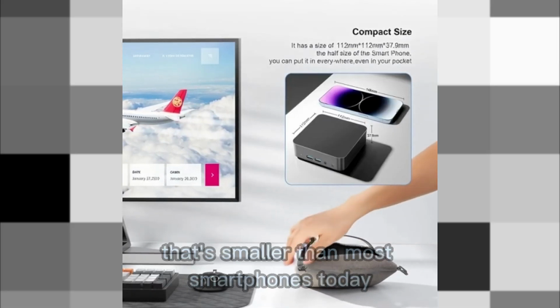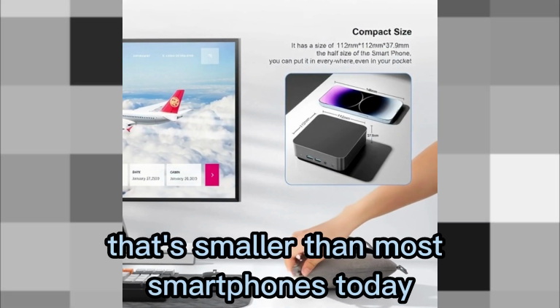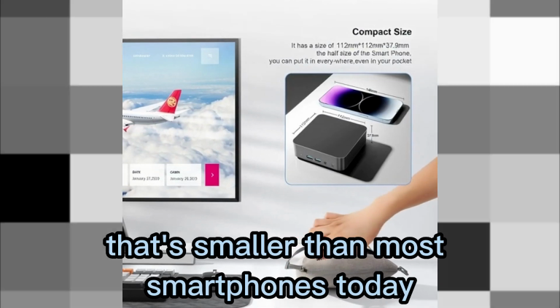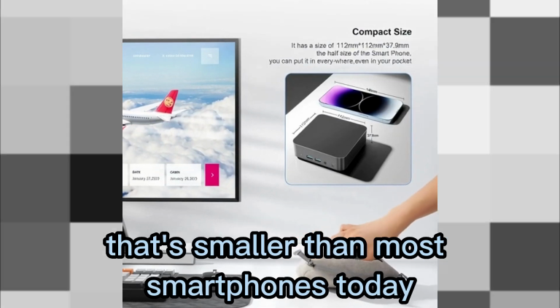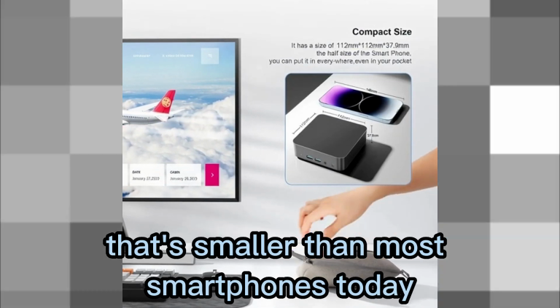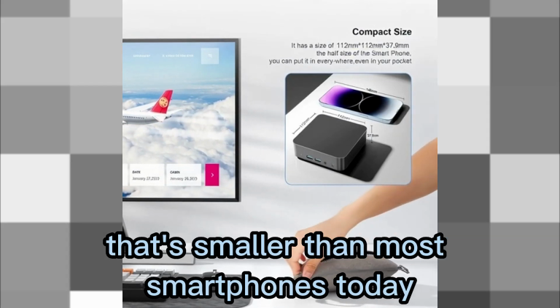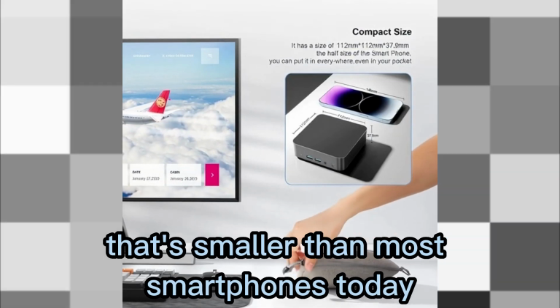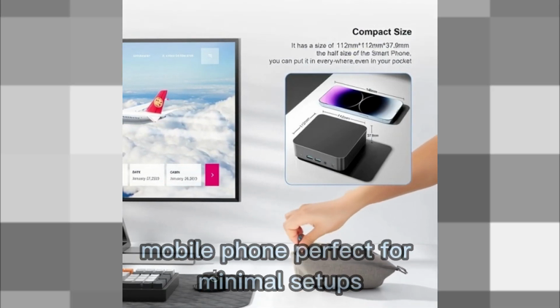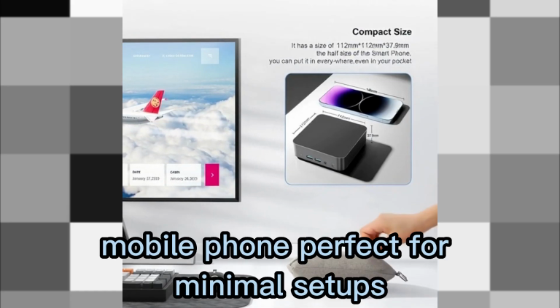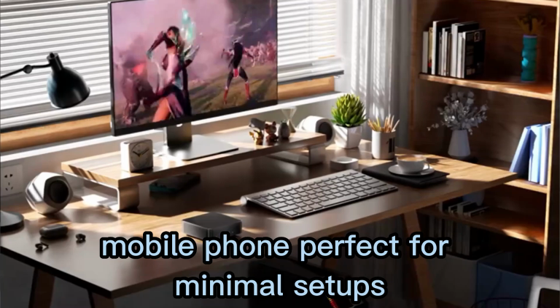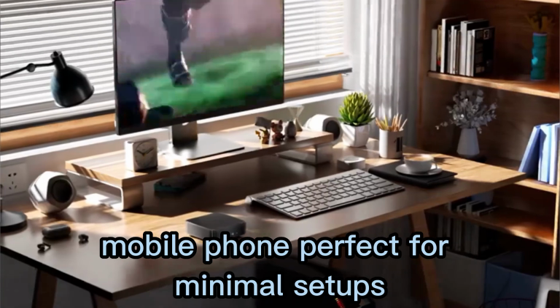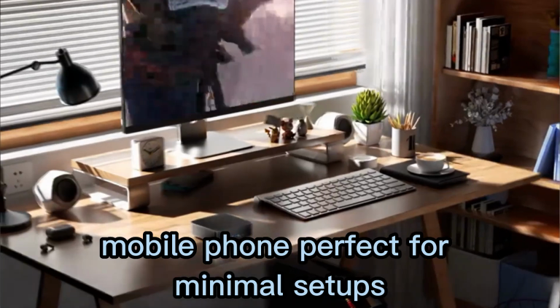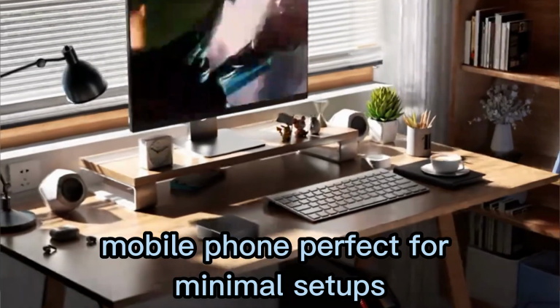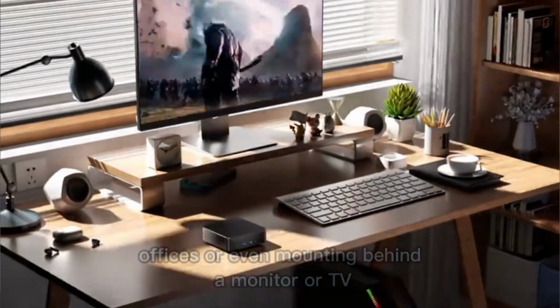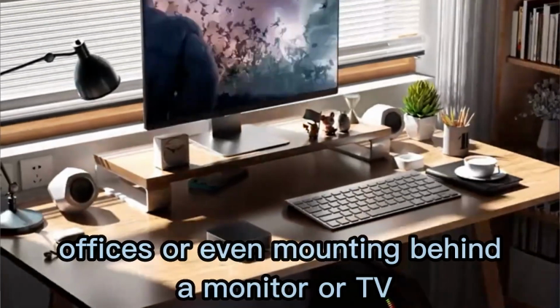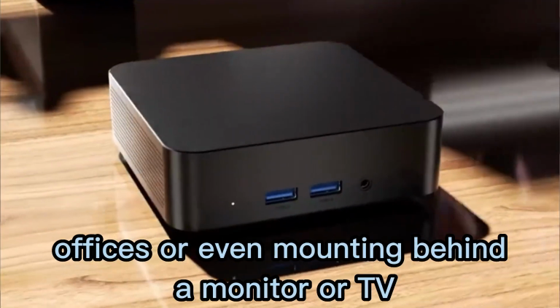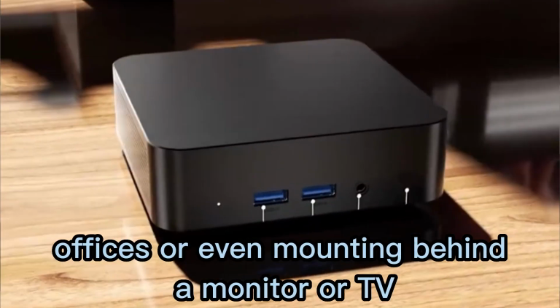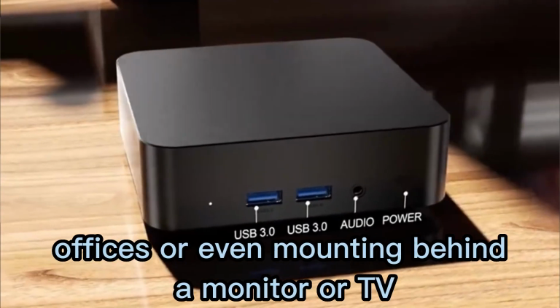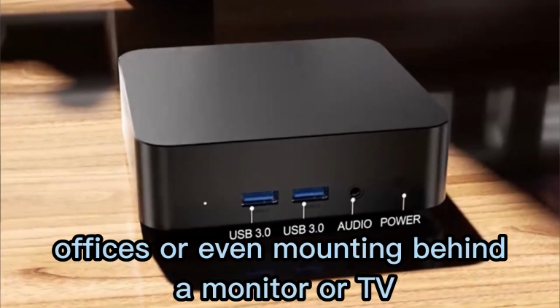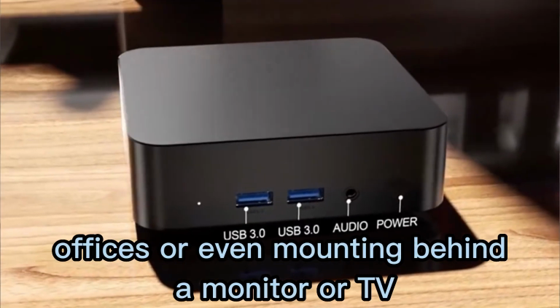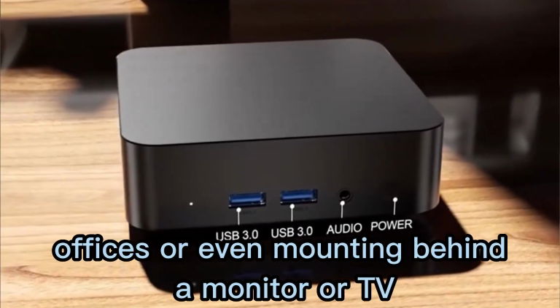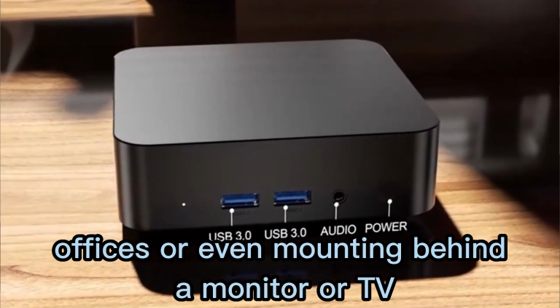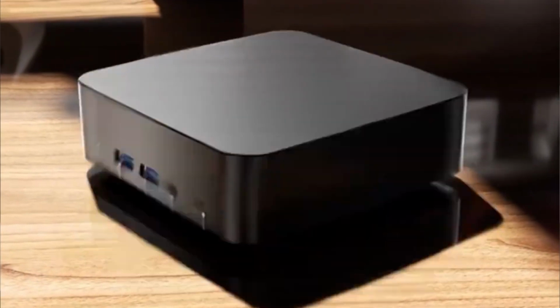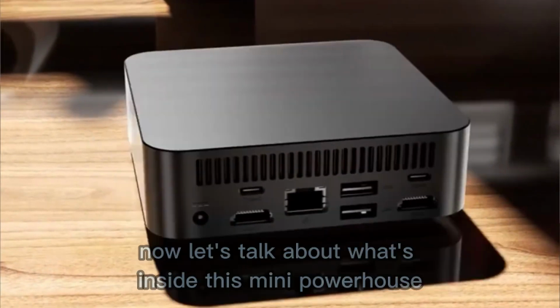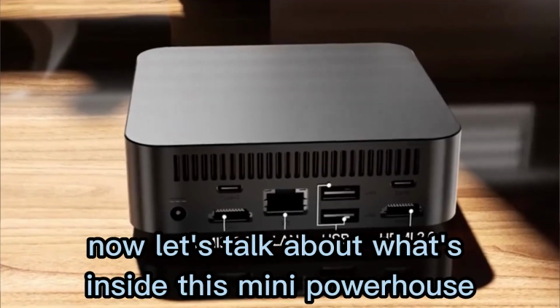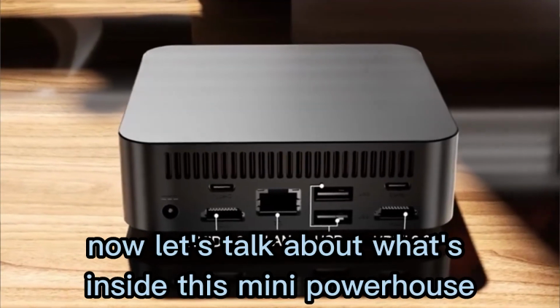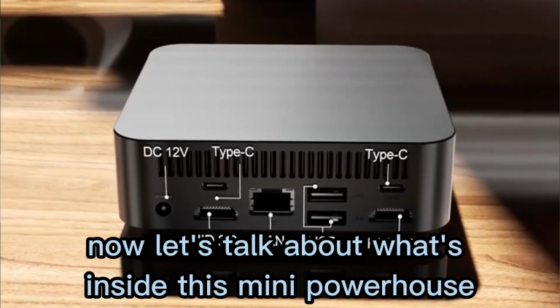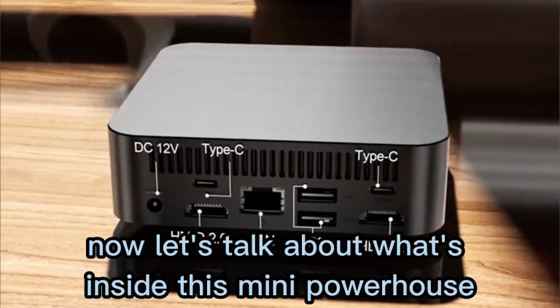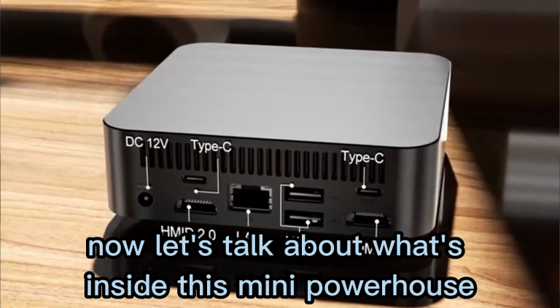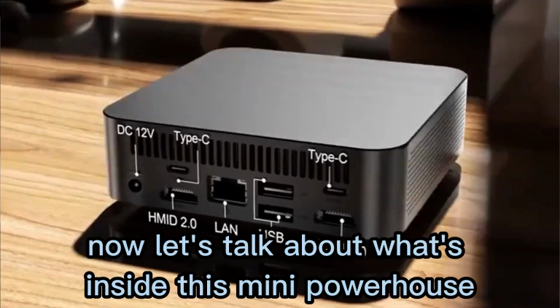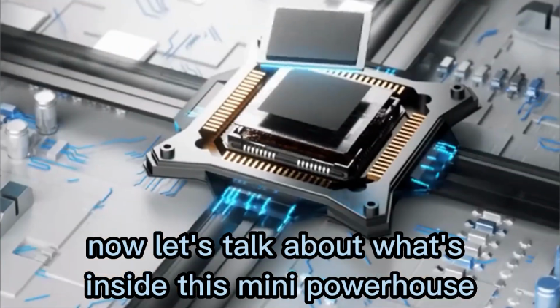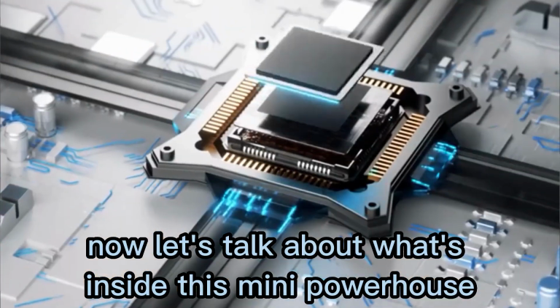That's smaller than most smartphones today — perfect for minimal setups, offices, or even mounting behind a monitor or TV. Now let's talk about what's inside this mini powerhouse.